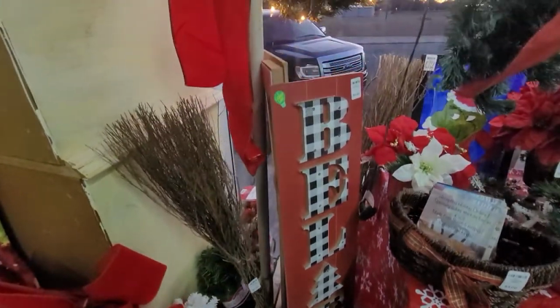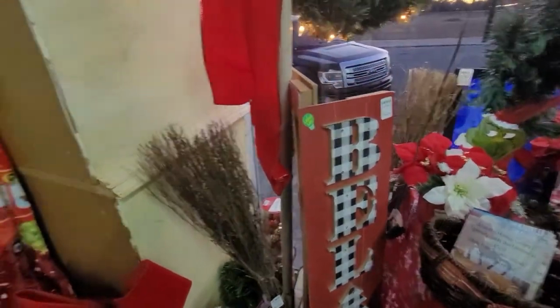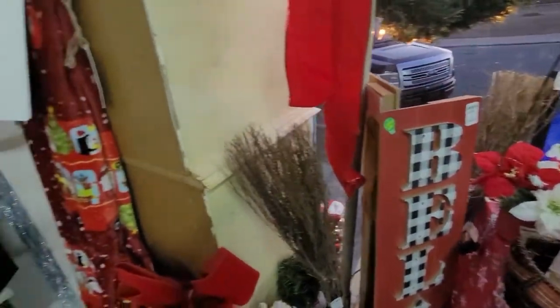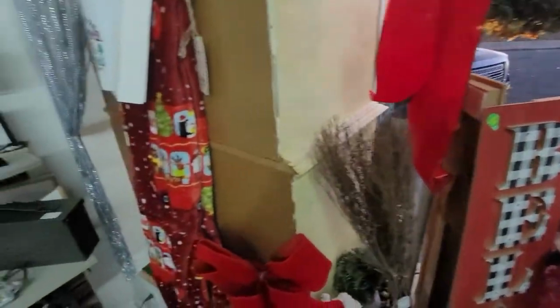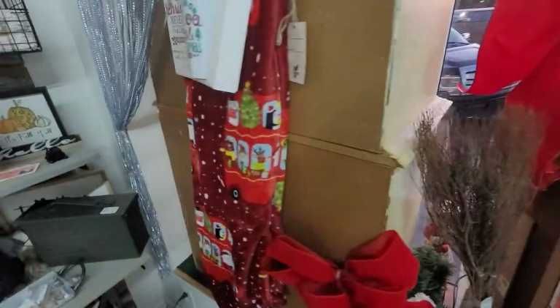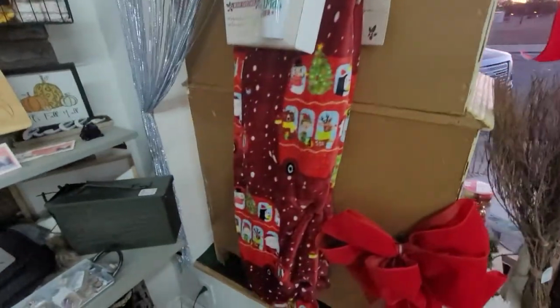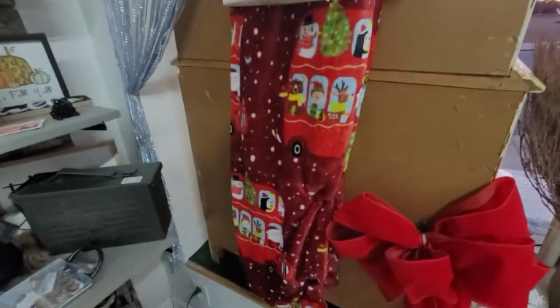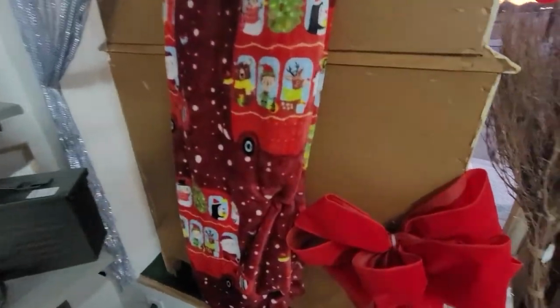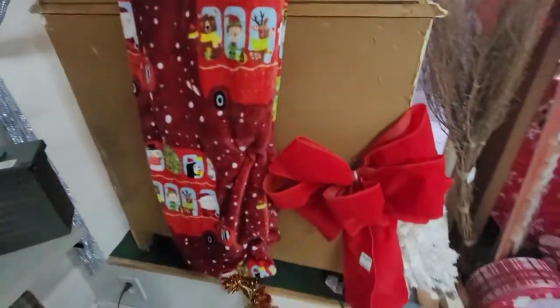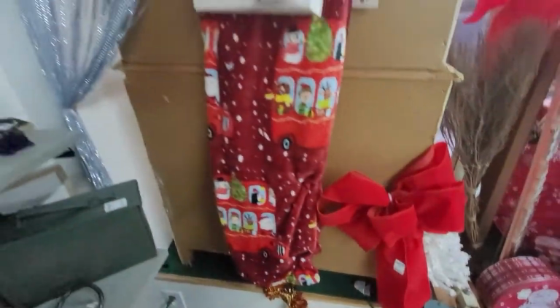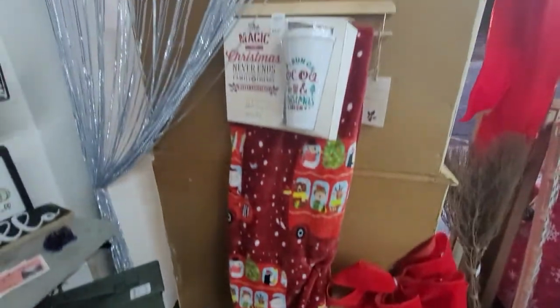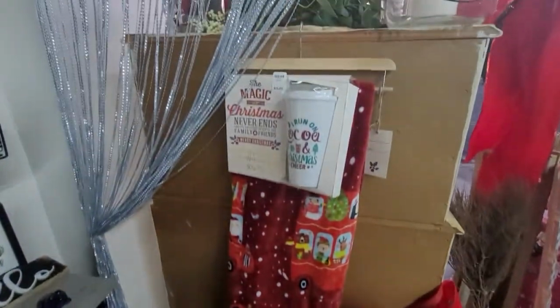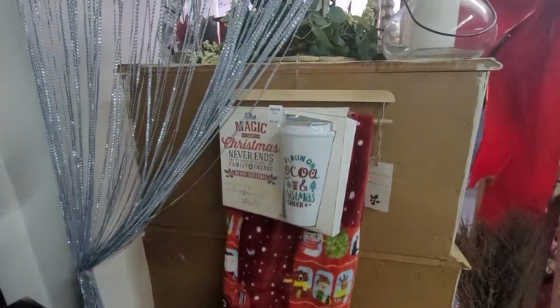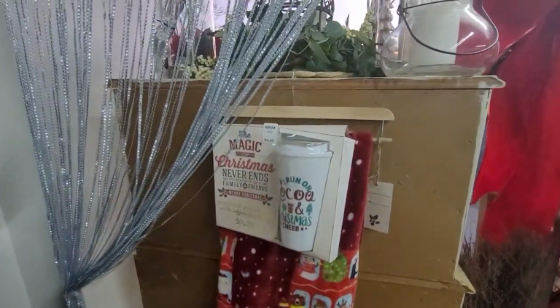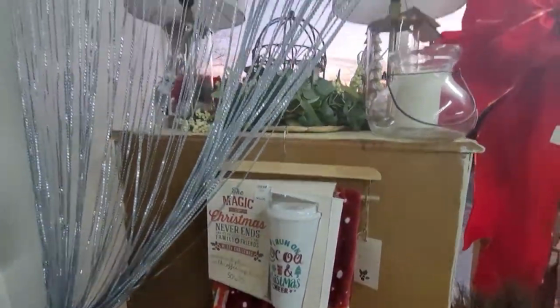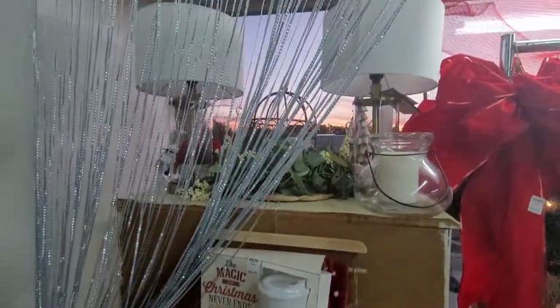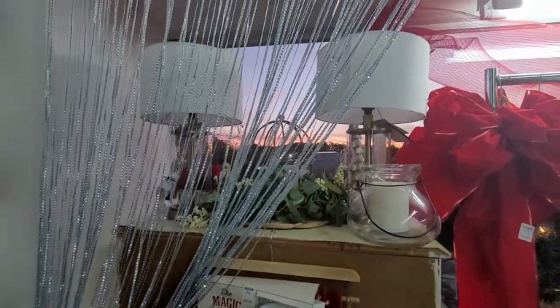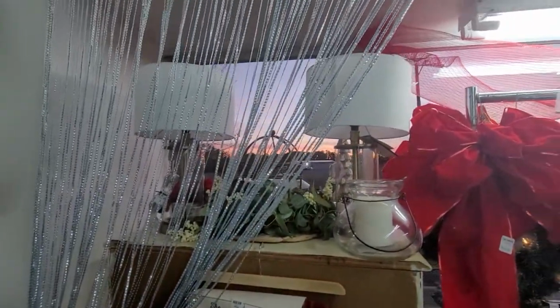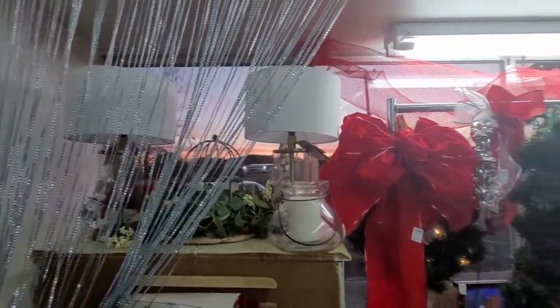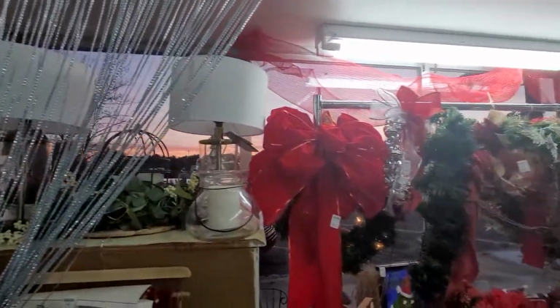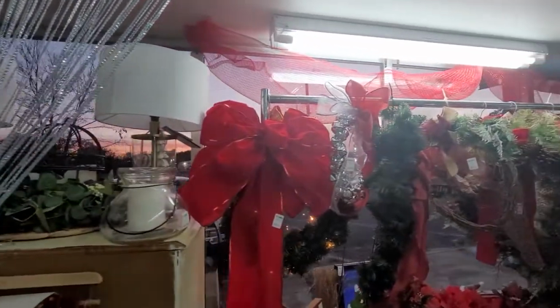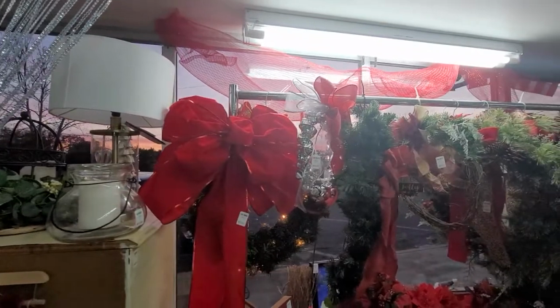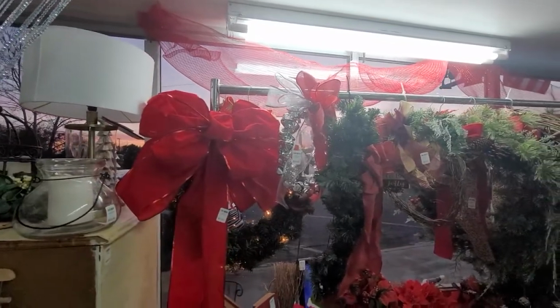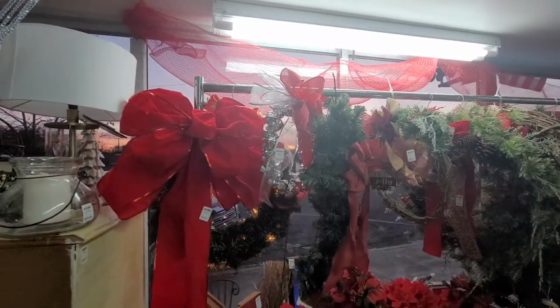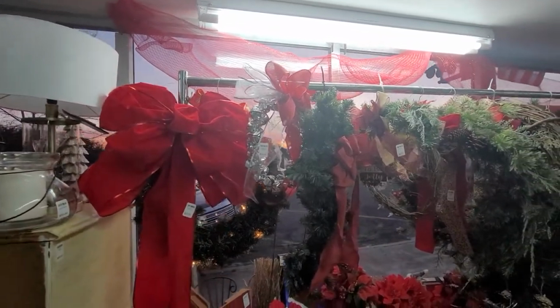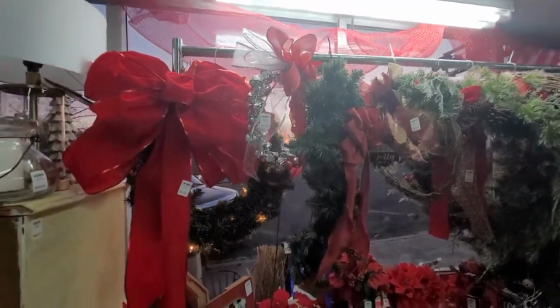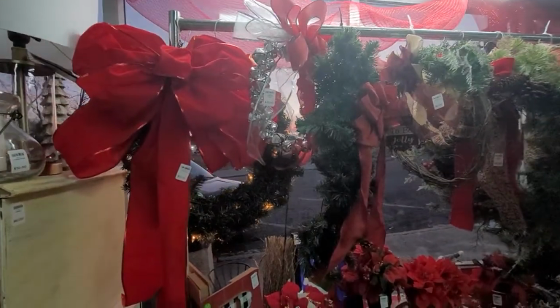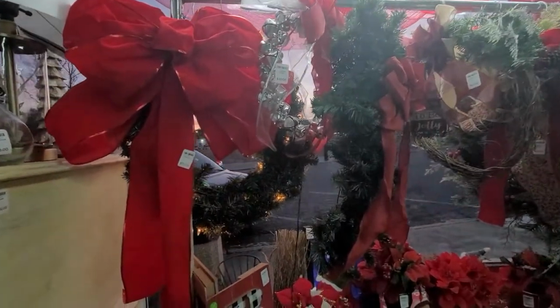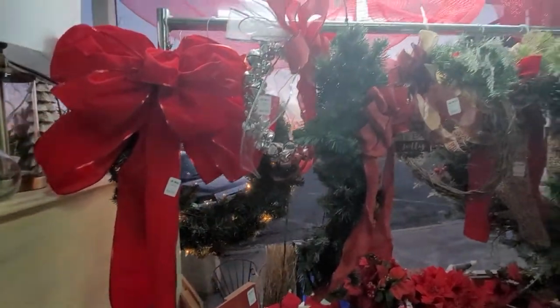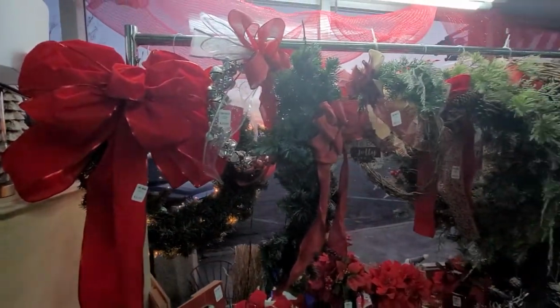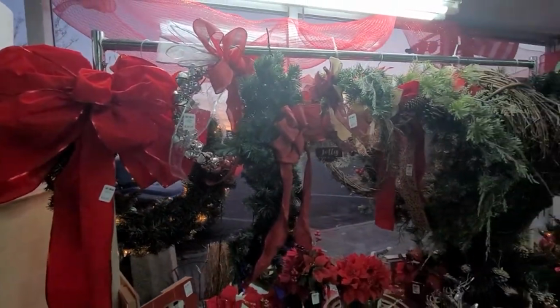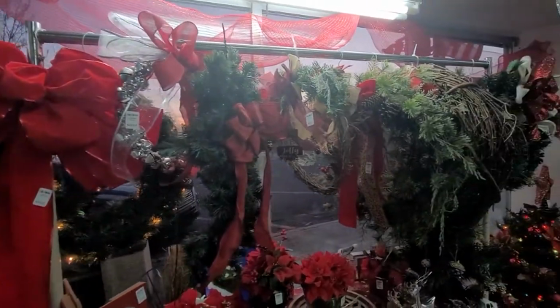This kind of got the vibe of Christmas morning, you know. All these awesome wreaths, lit up out there. We'll see all that in a minute.